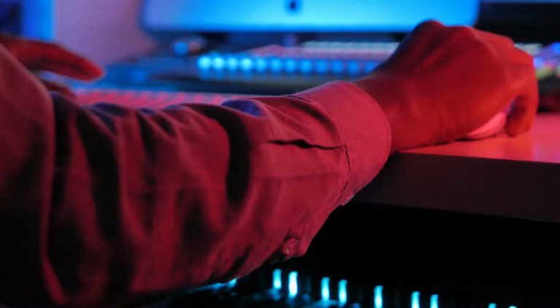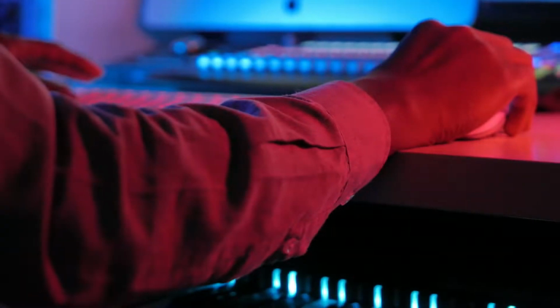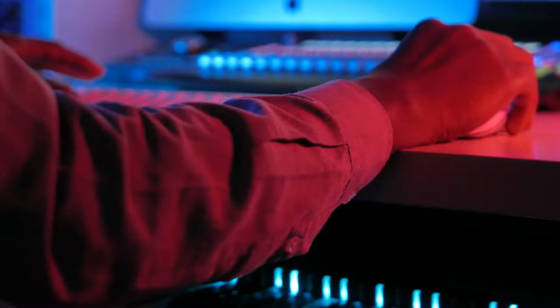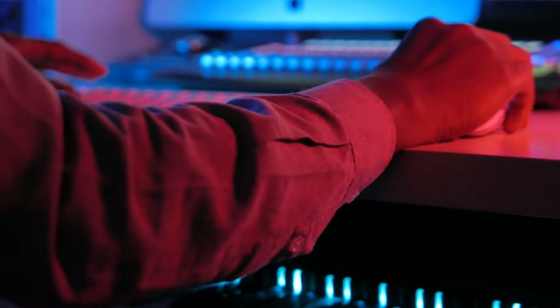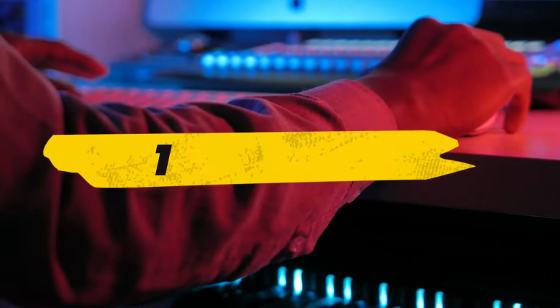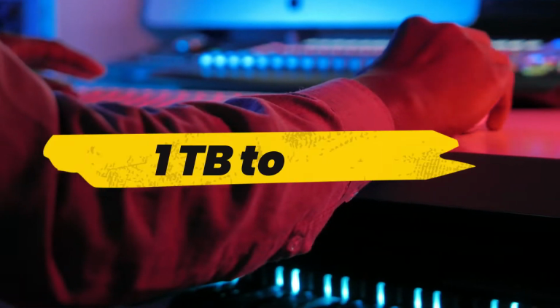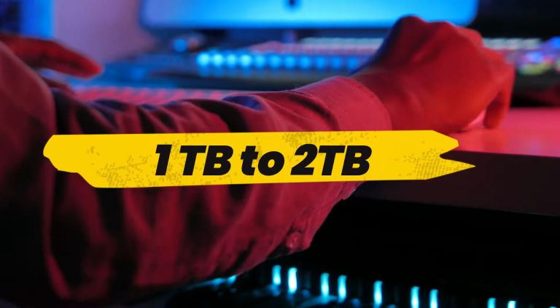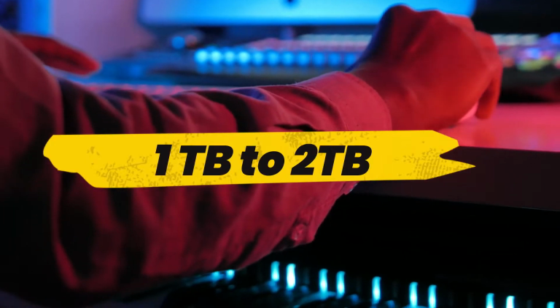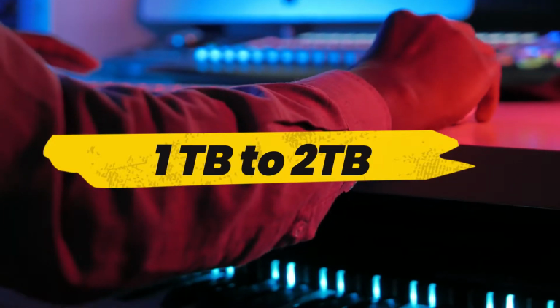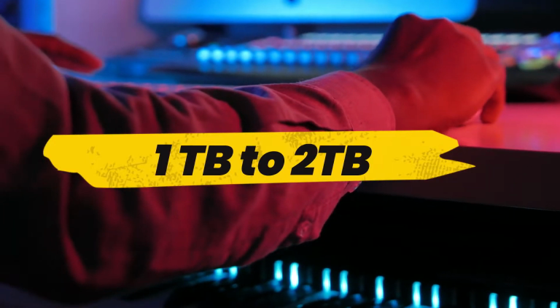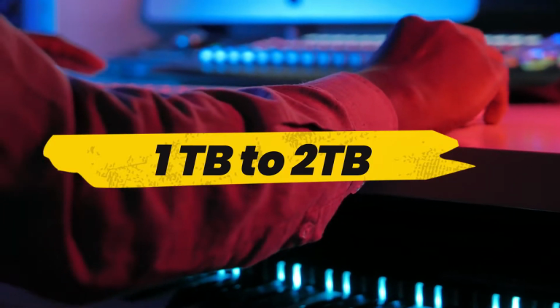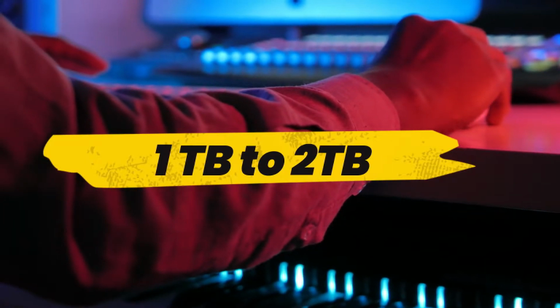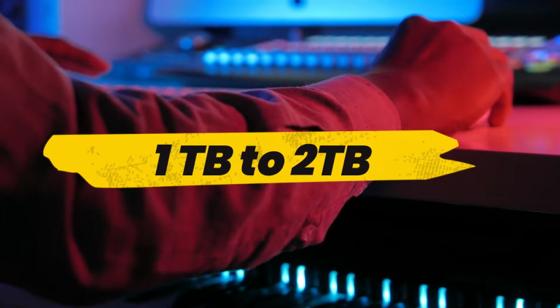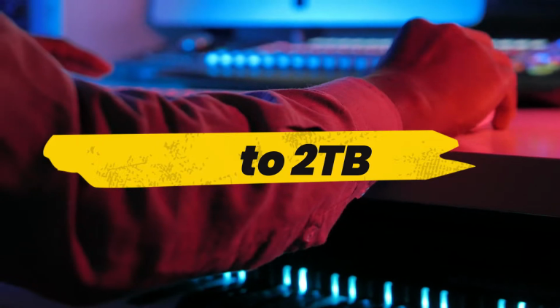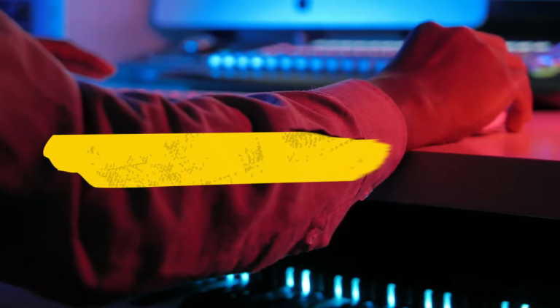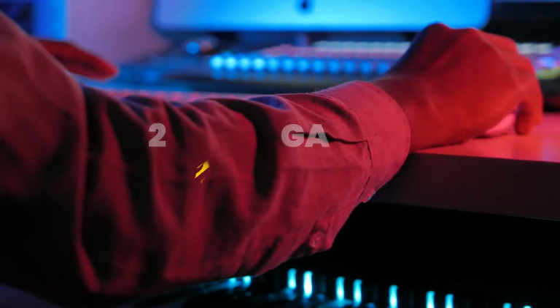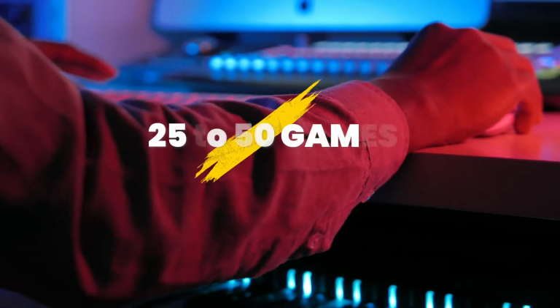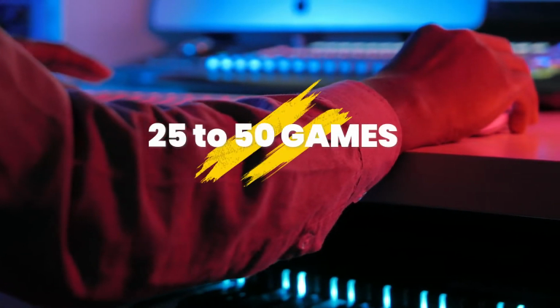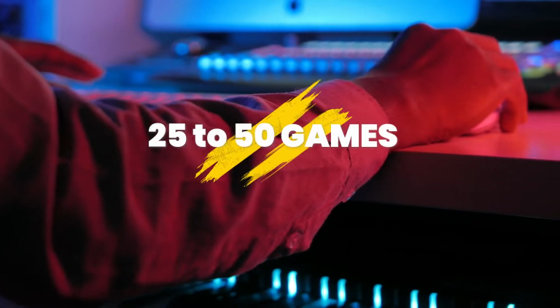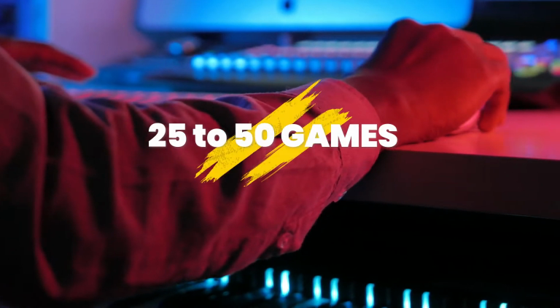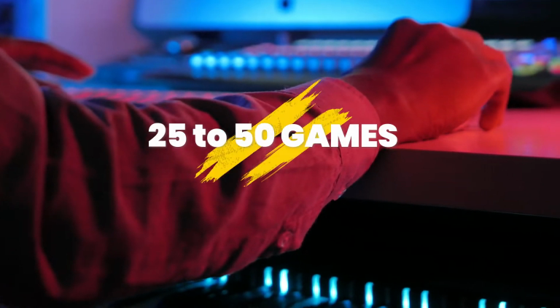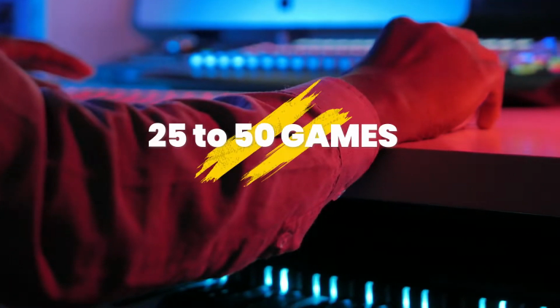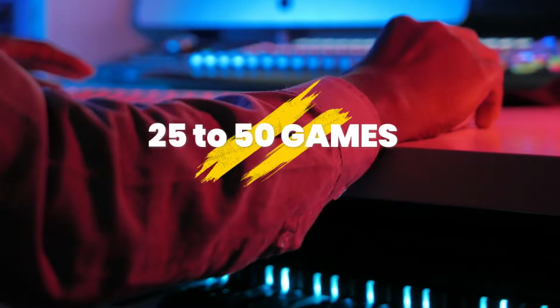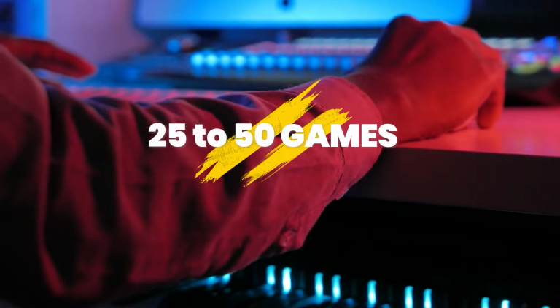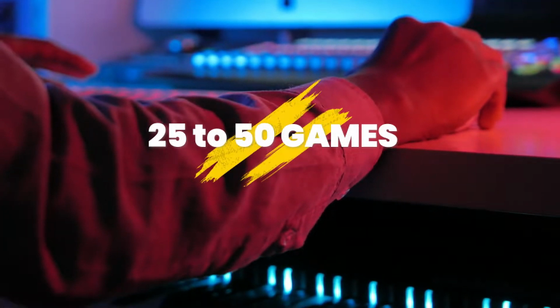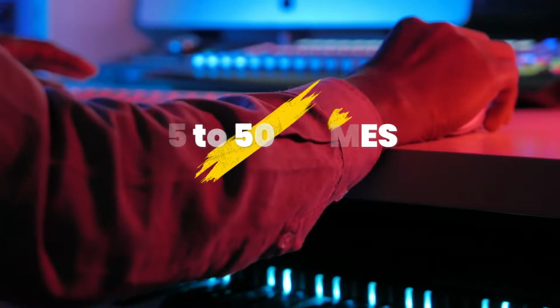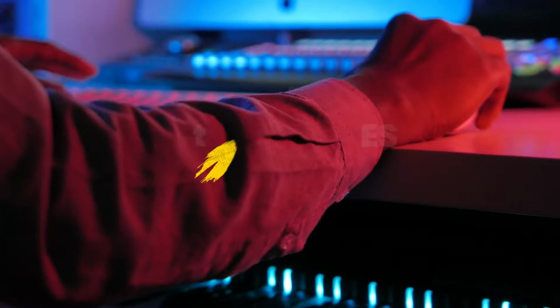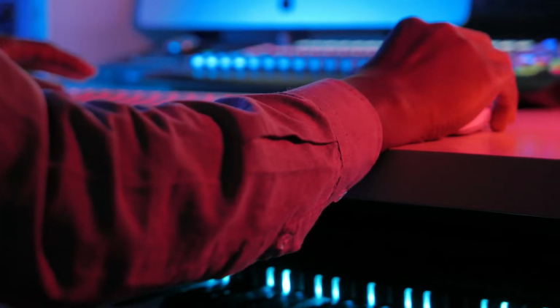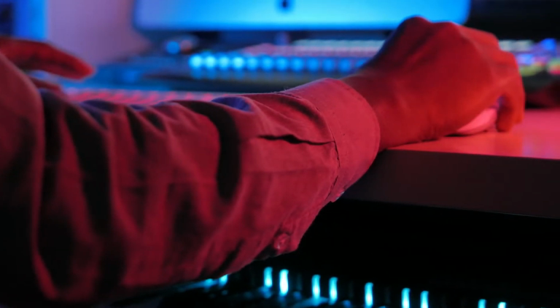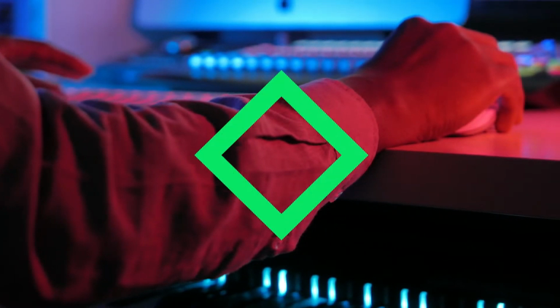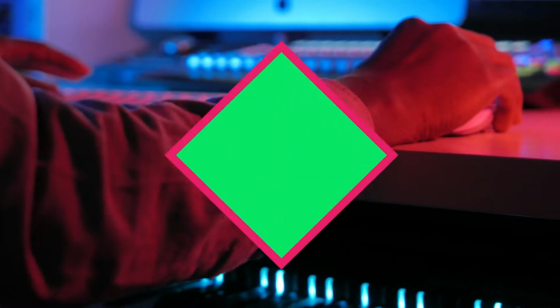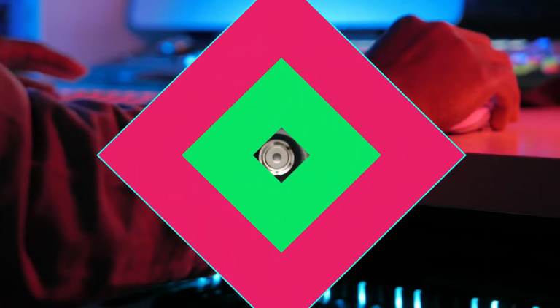Stock gaming PCs will usually come with 1TB to 2TB hard drives, which is enough to fit 25 to 50 current generation games, such as Elden Ring or Fortnite.